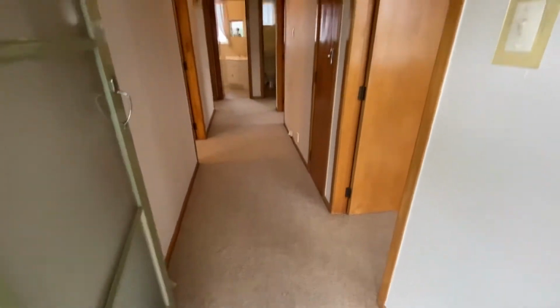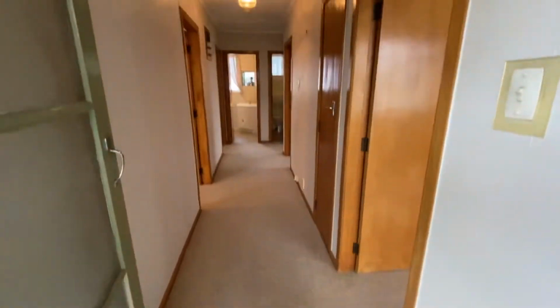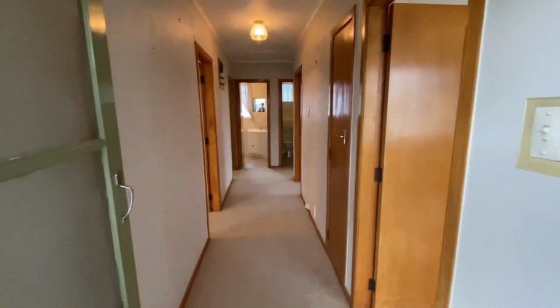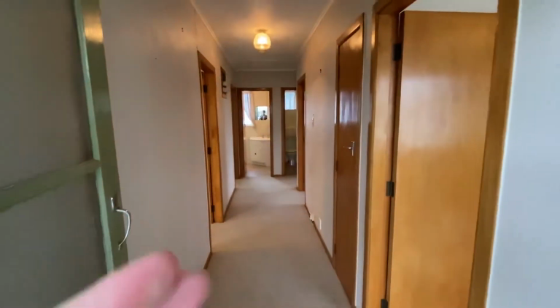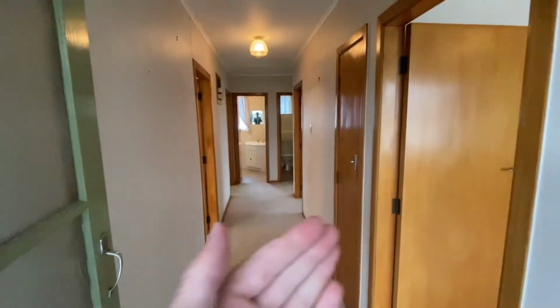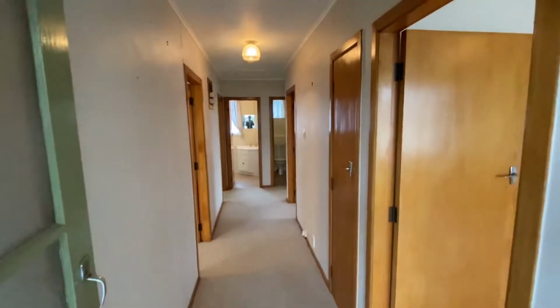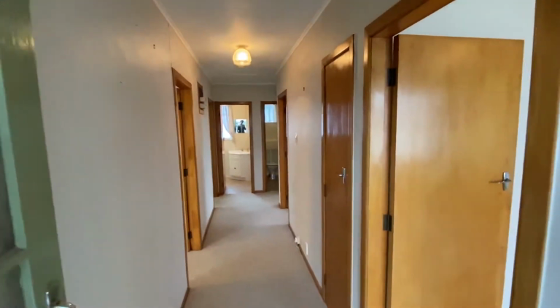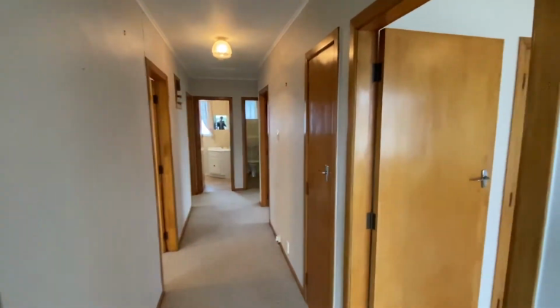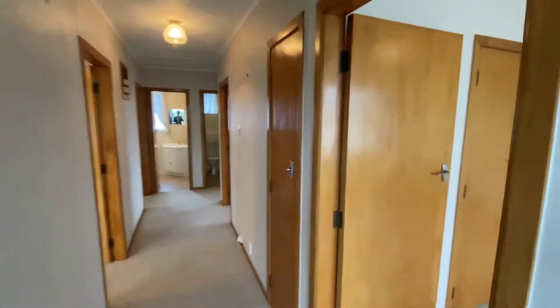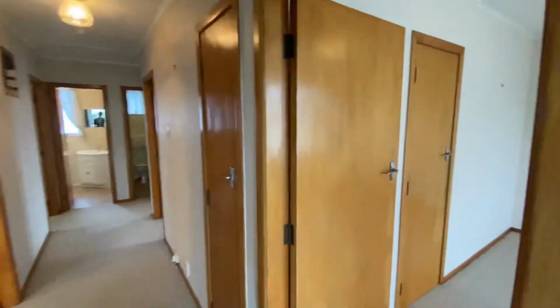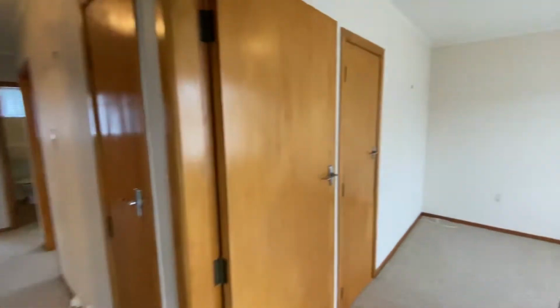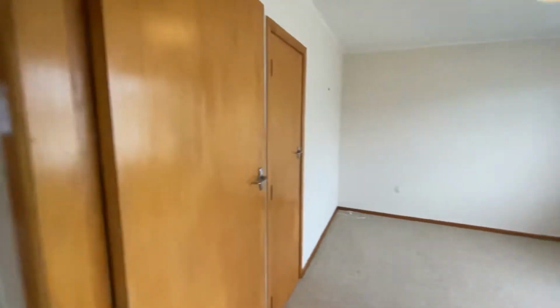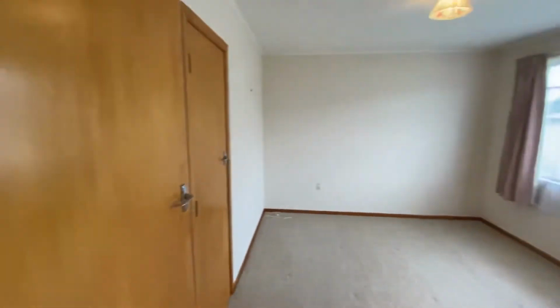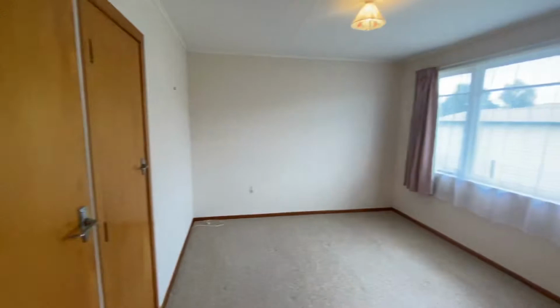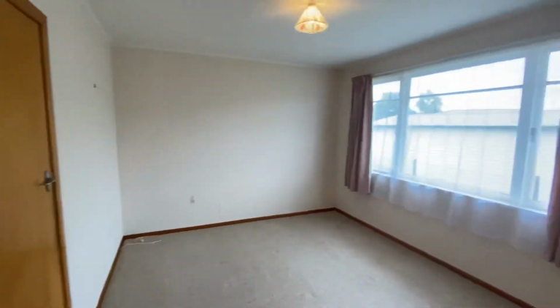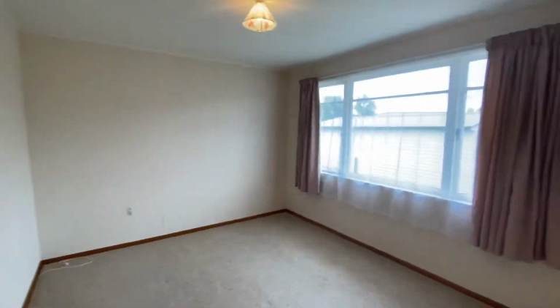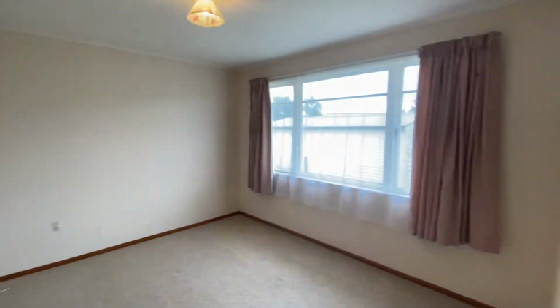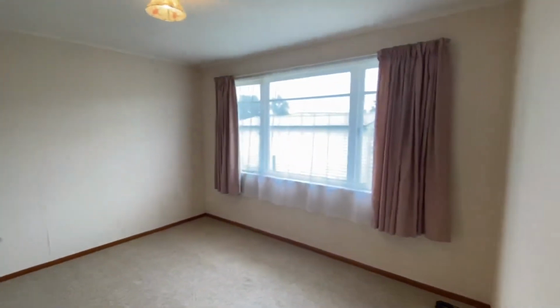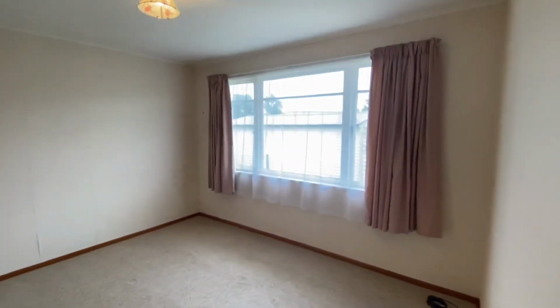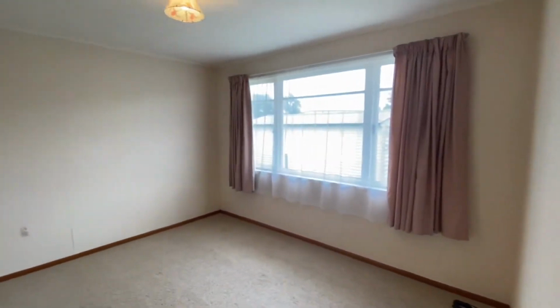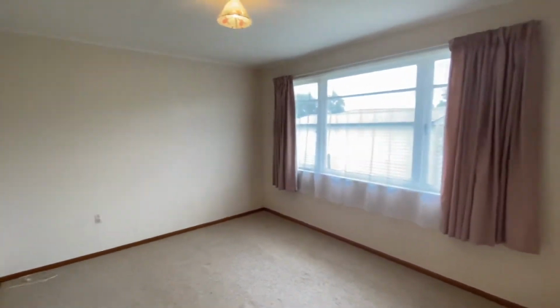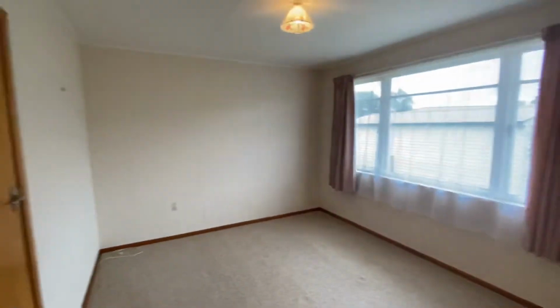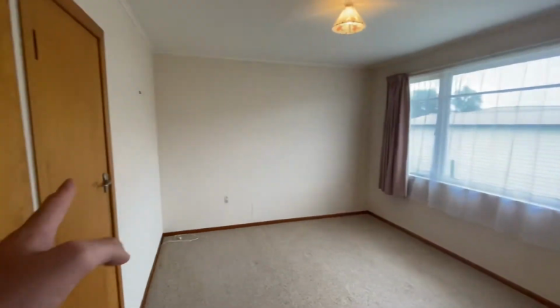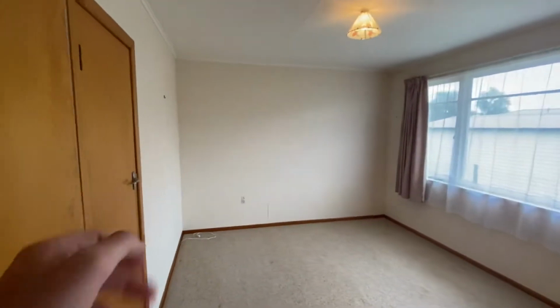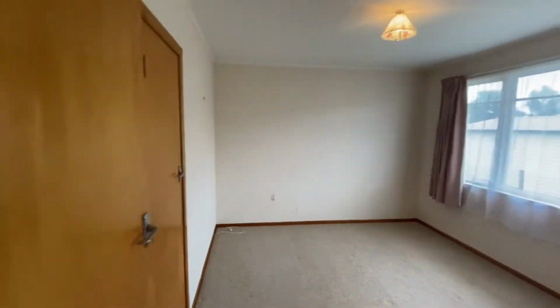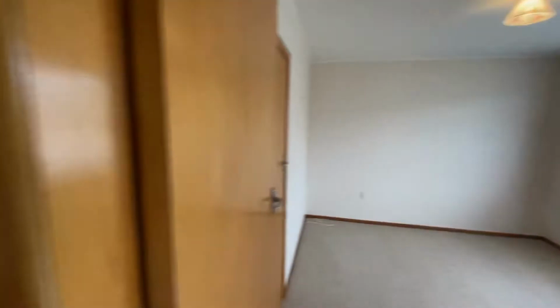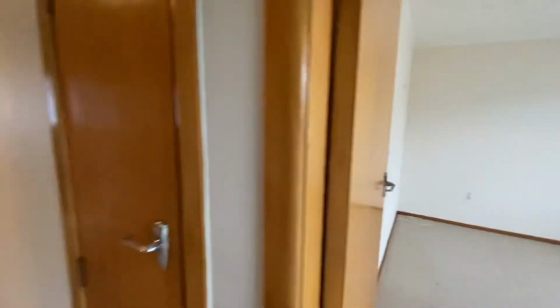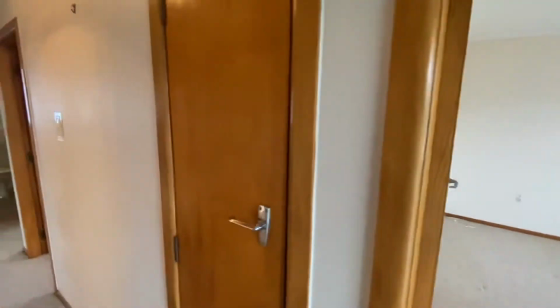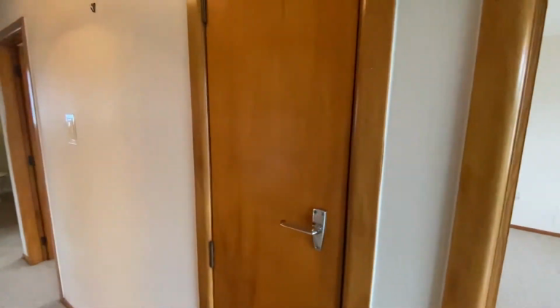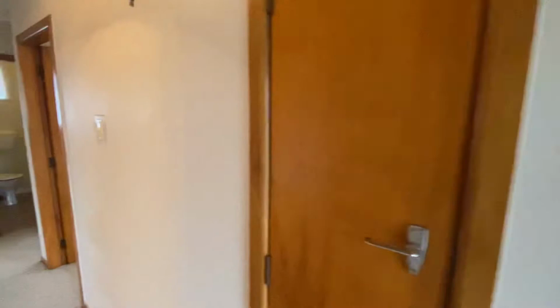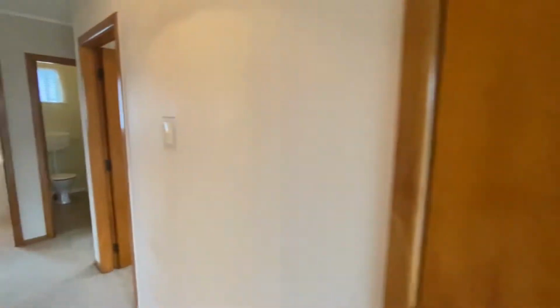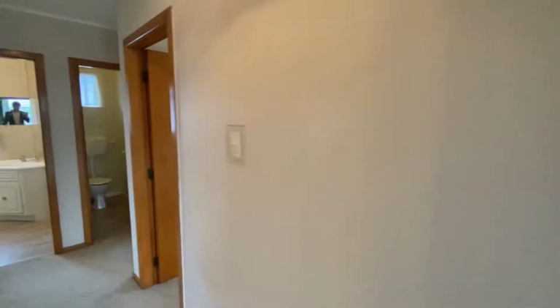Starting here in the hallway, to our right we've got a bedroom. This is your master bedroom here. Very good size and you've also got storage here. You've got hallway storage.